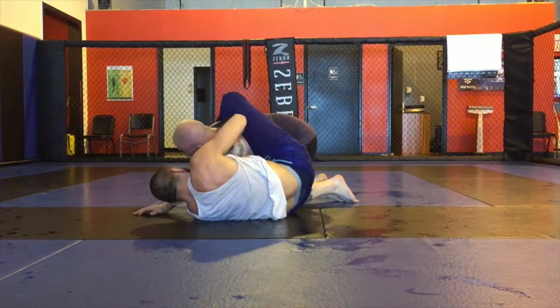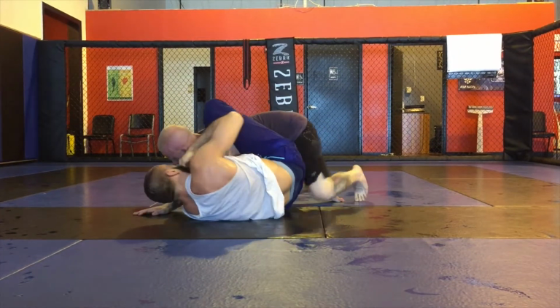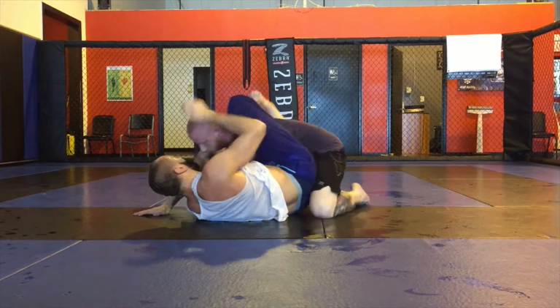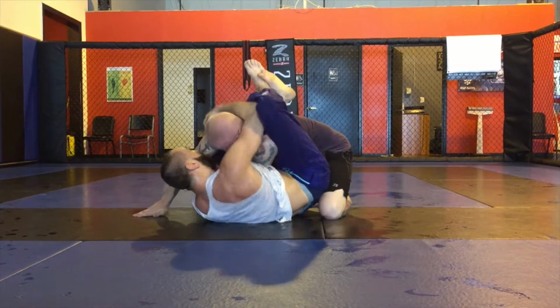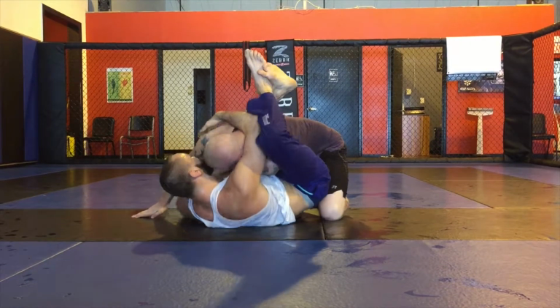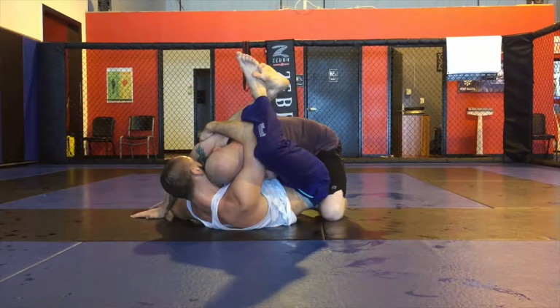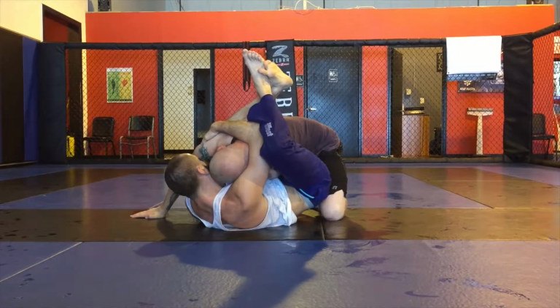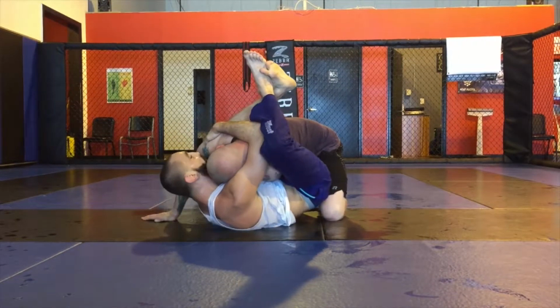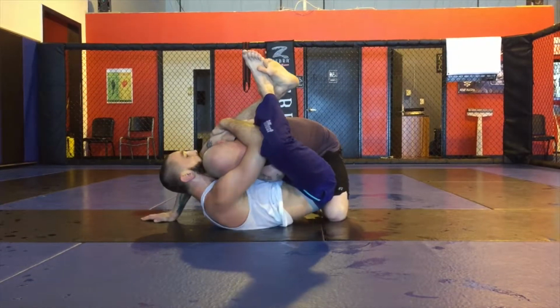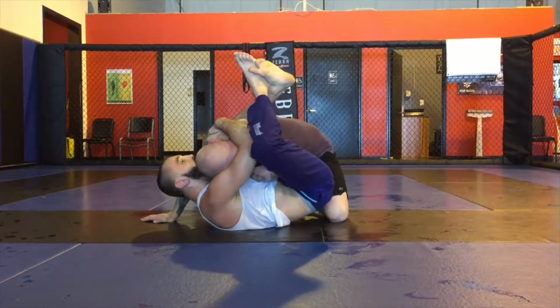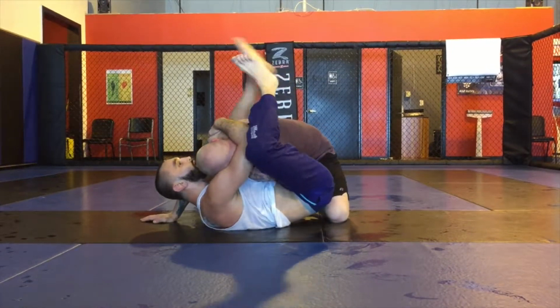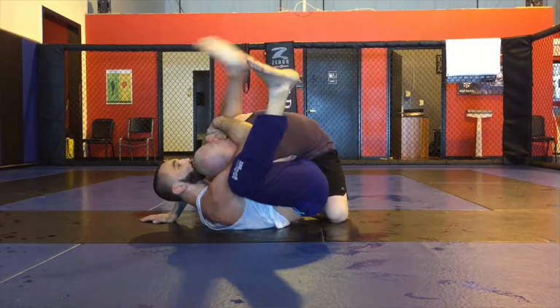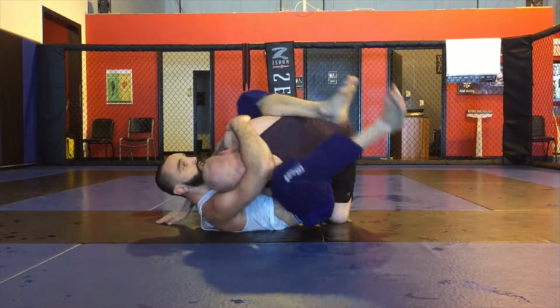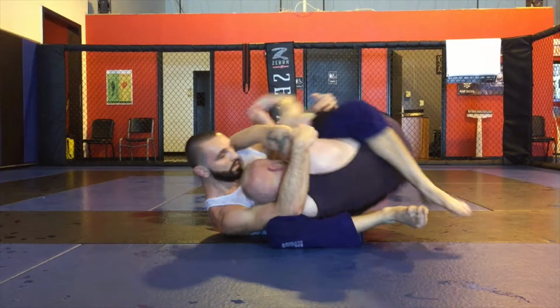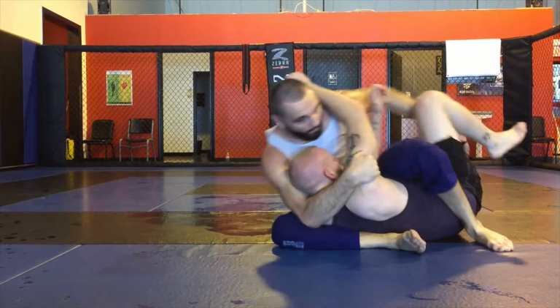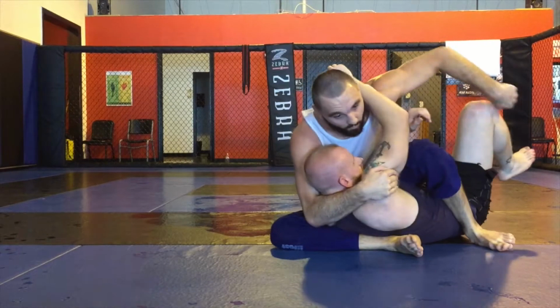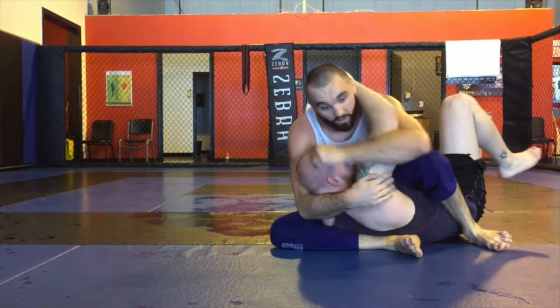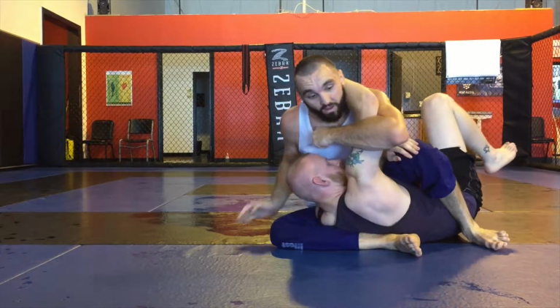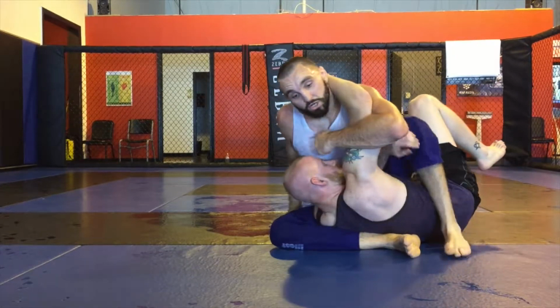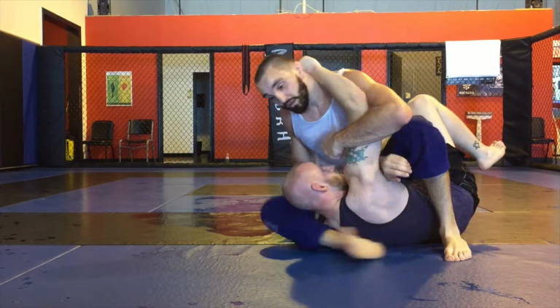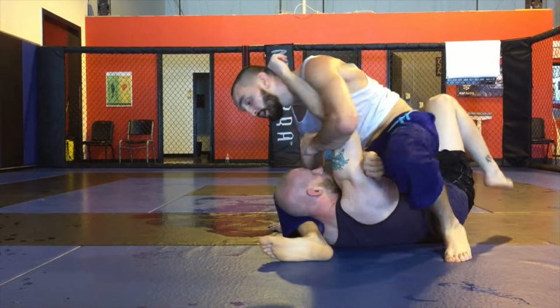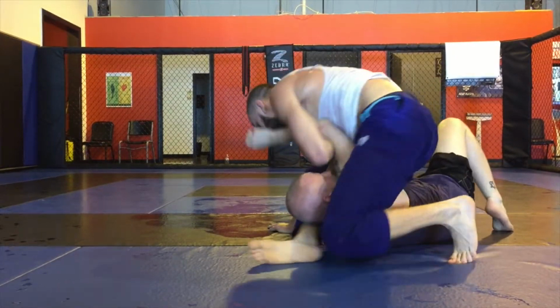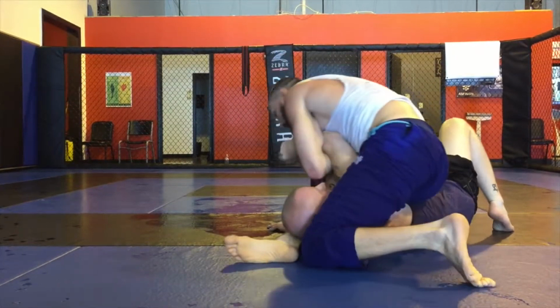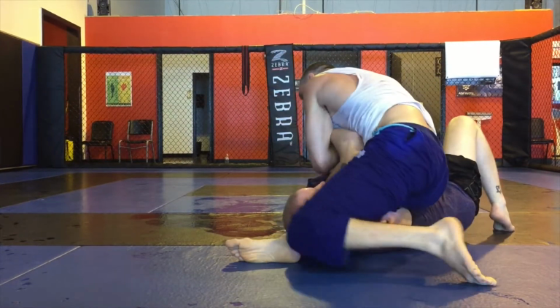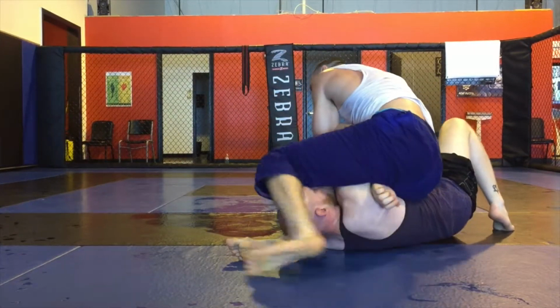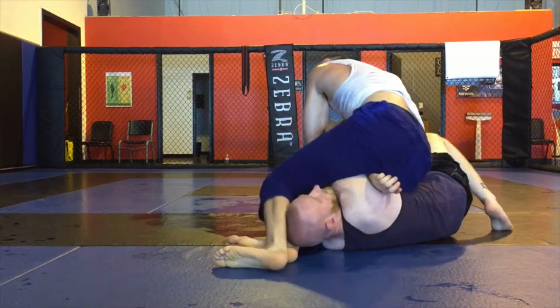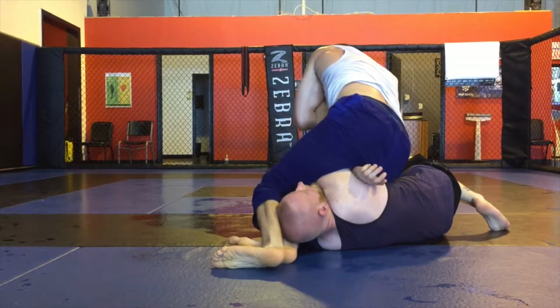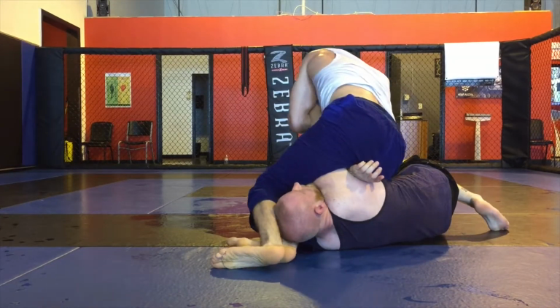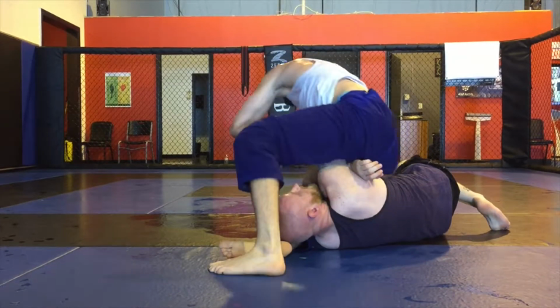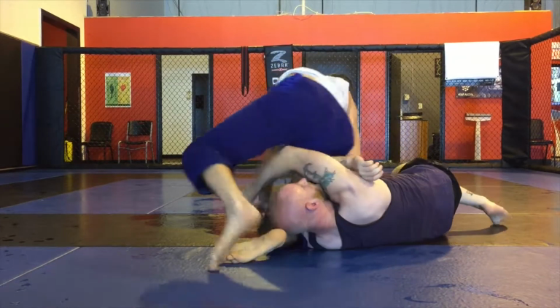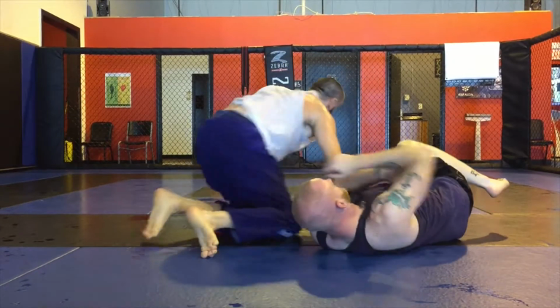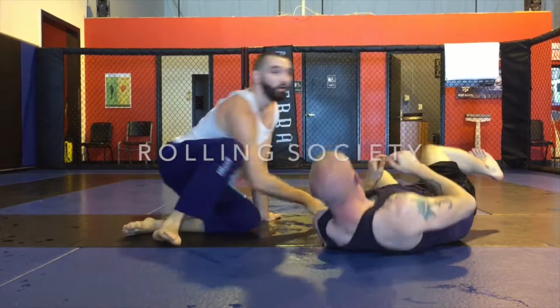He squares back up, I got his elbow trapped already. I'm not going for the pendulum — I come up, trap this hand high, transition it, and tap him right here to the armbar.